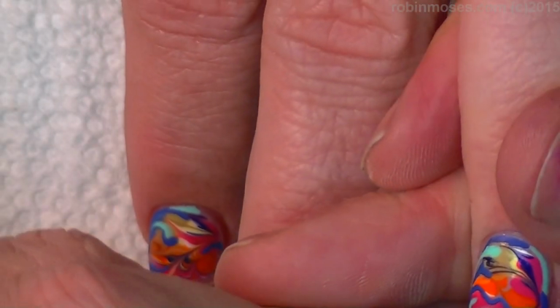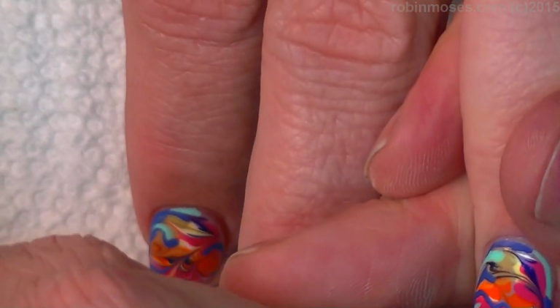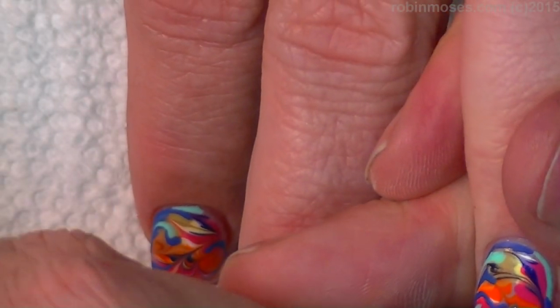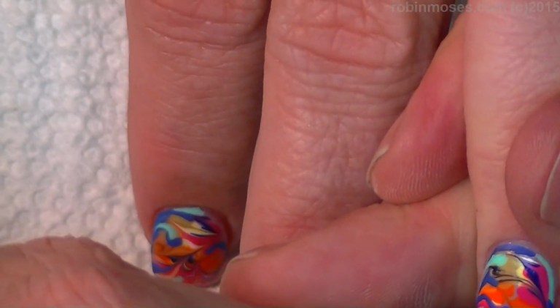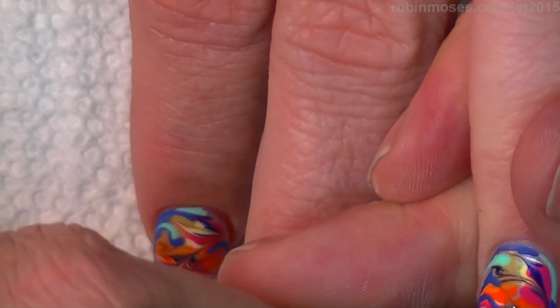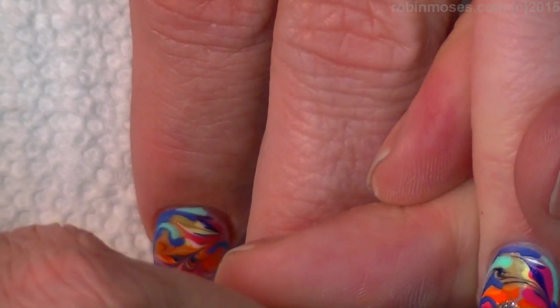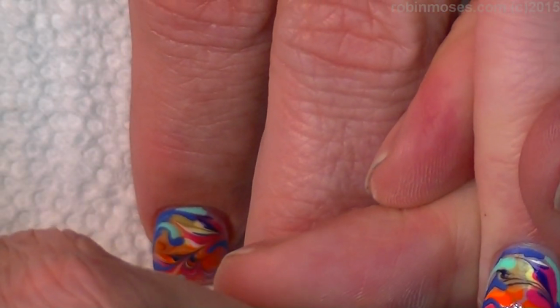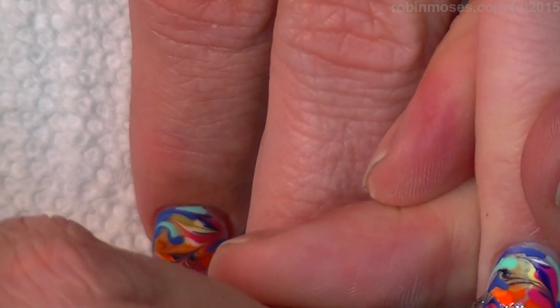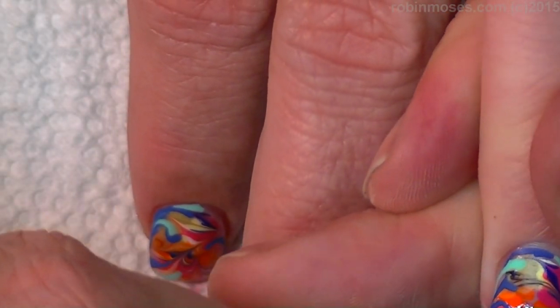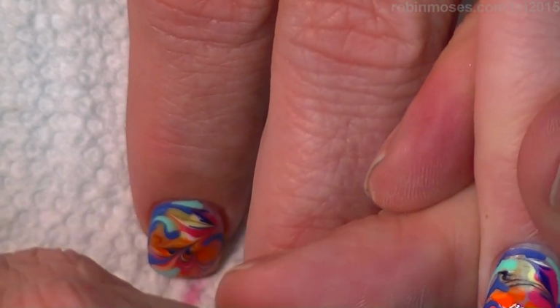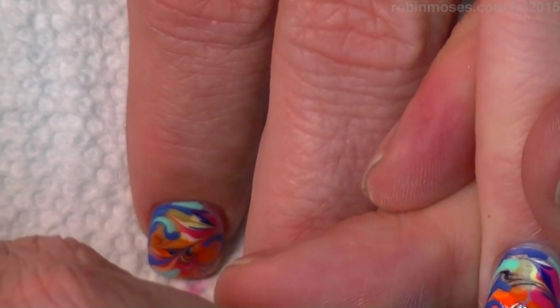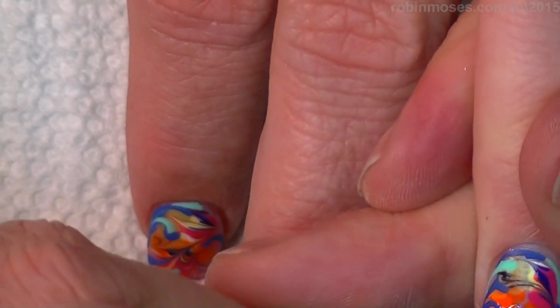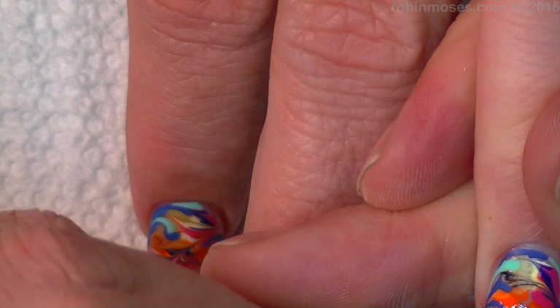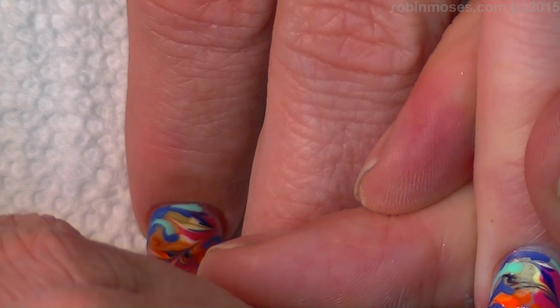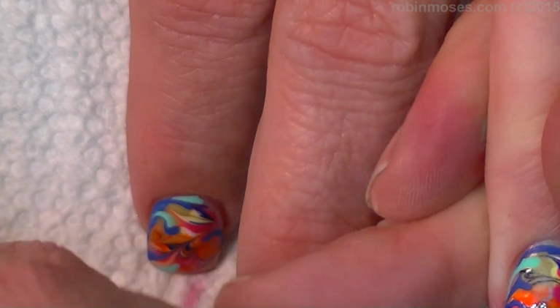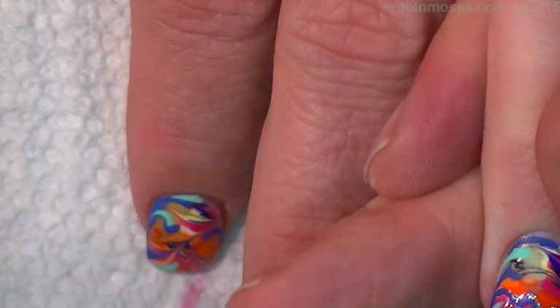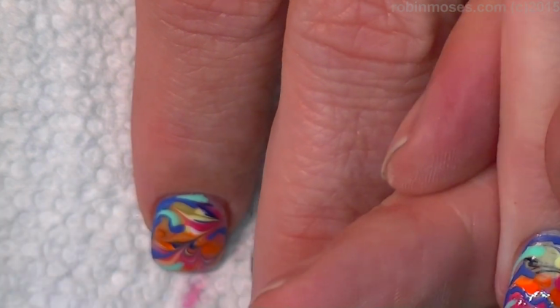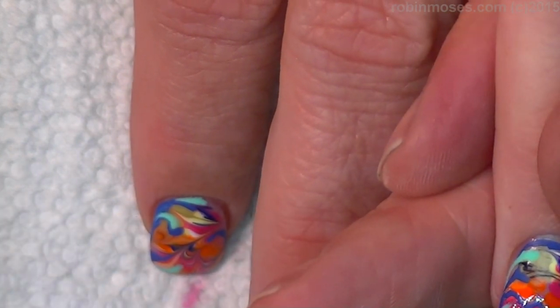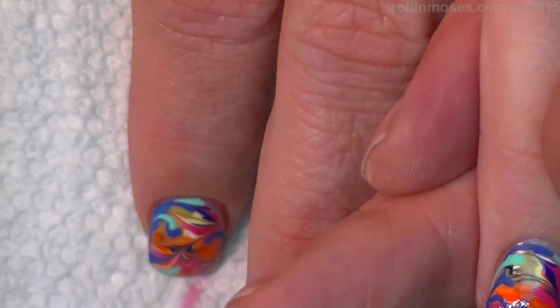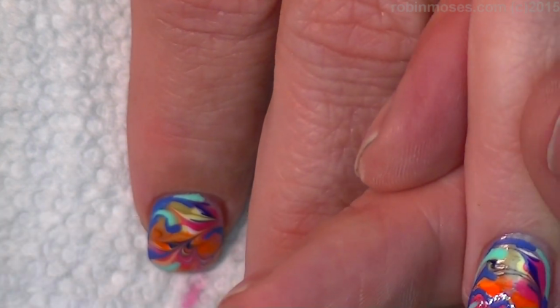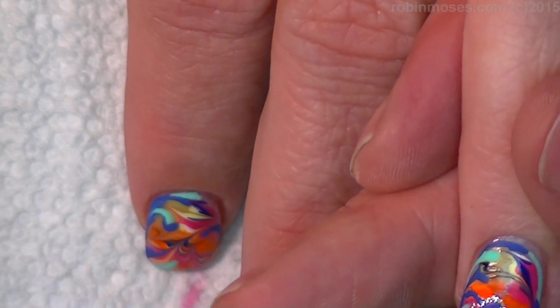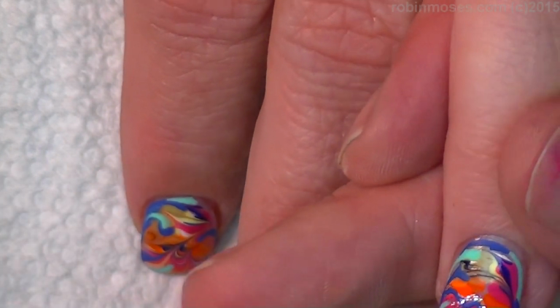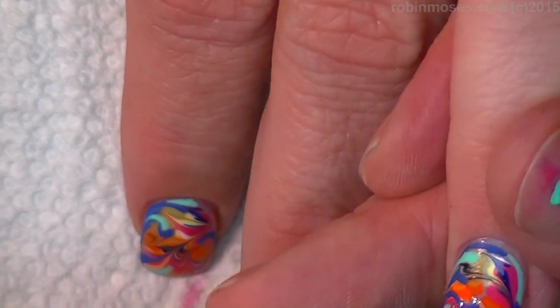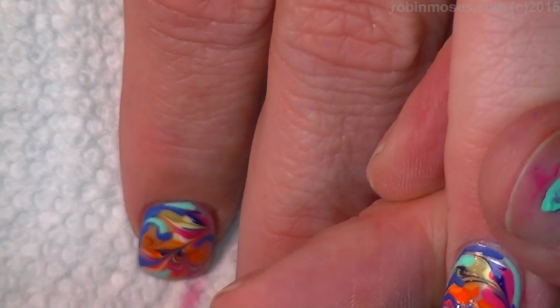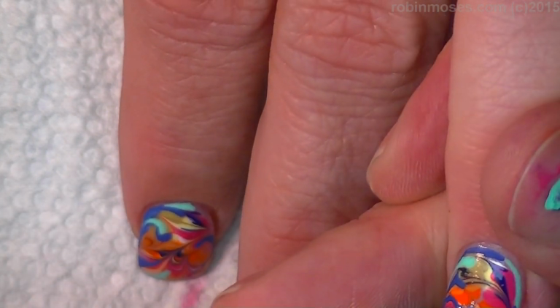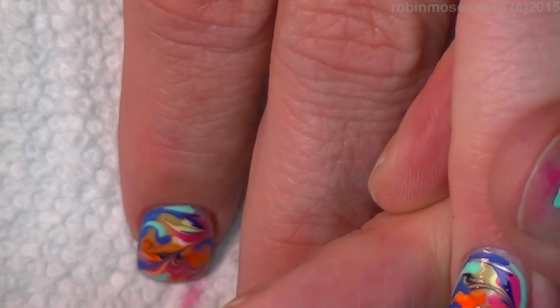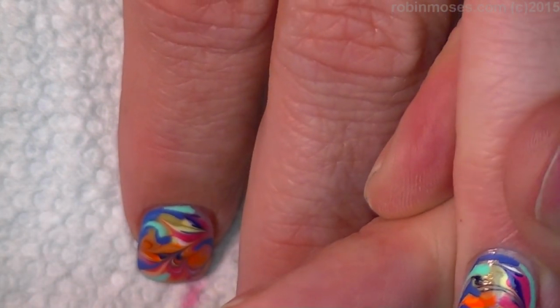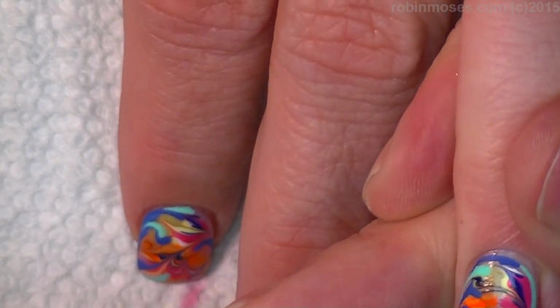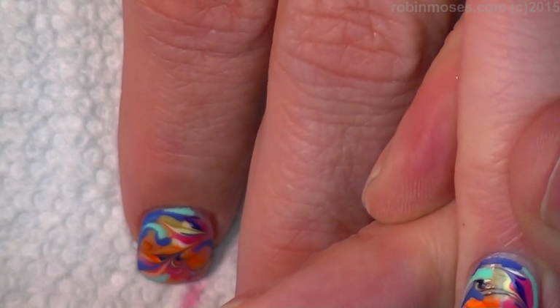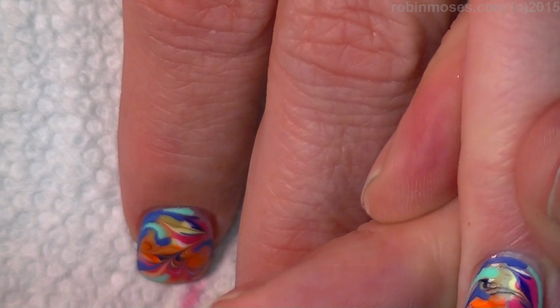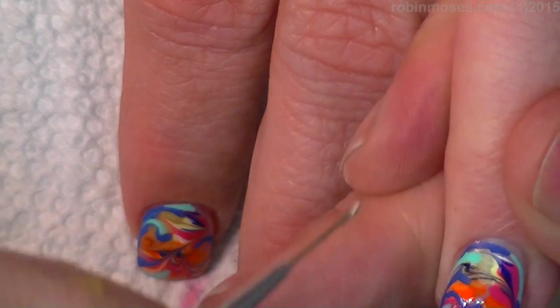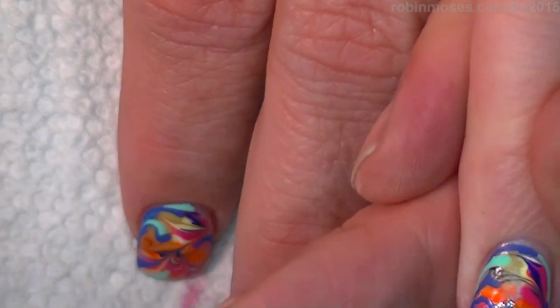And then we're going to look up square watermelons because I want to see them. They sound tasty. Fun fact.